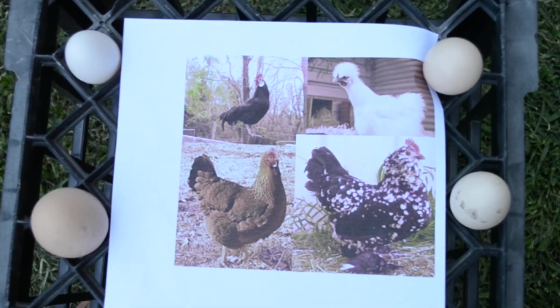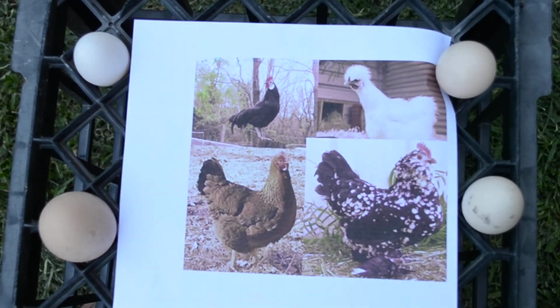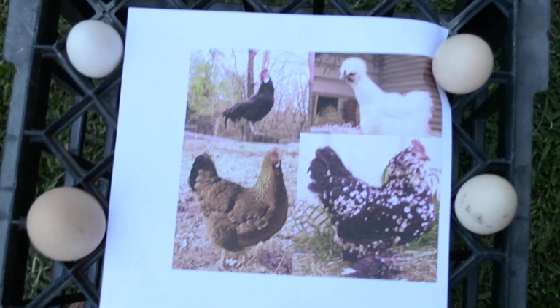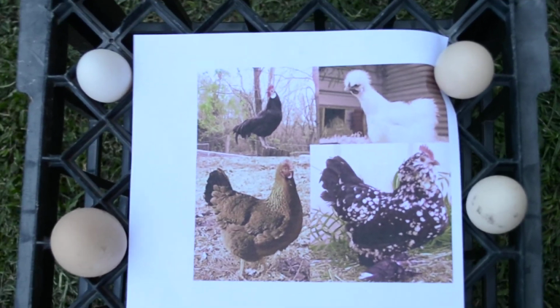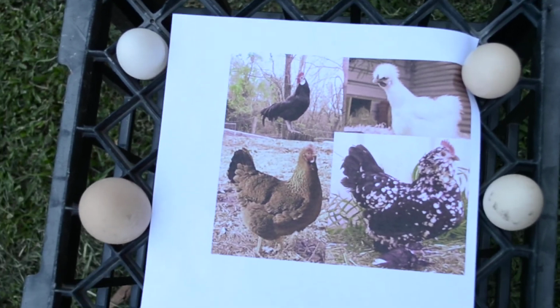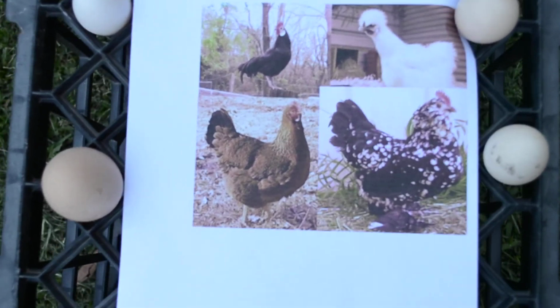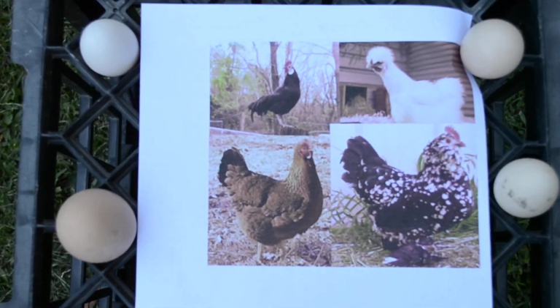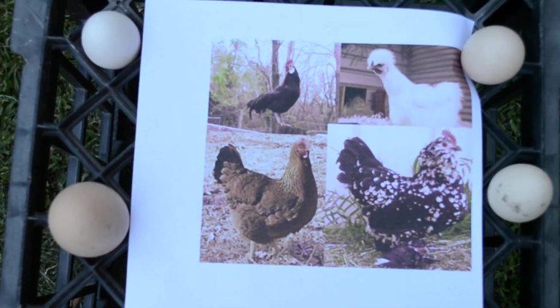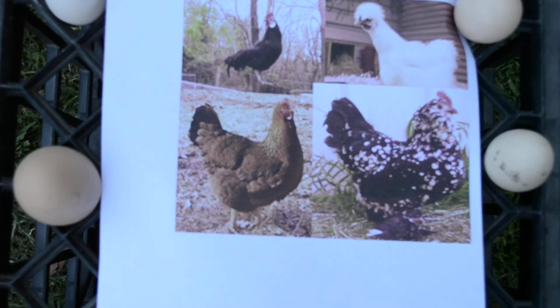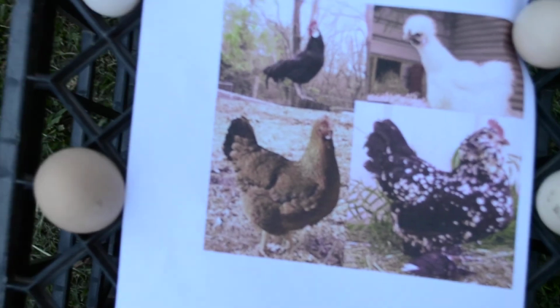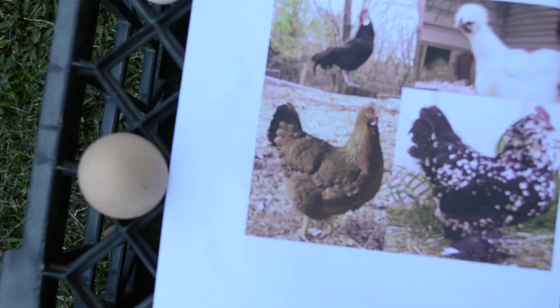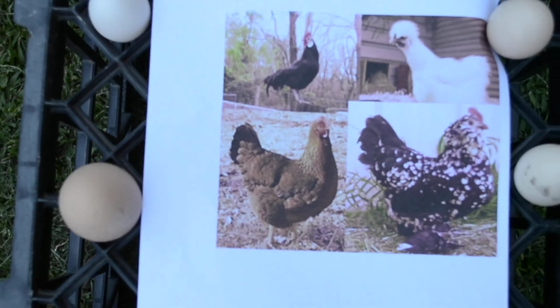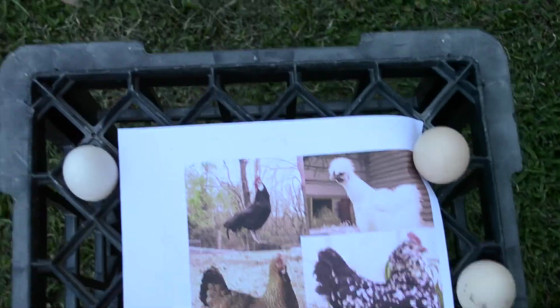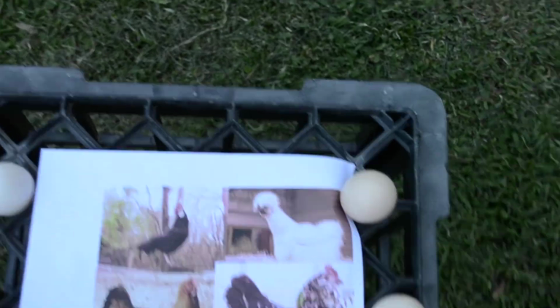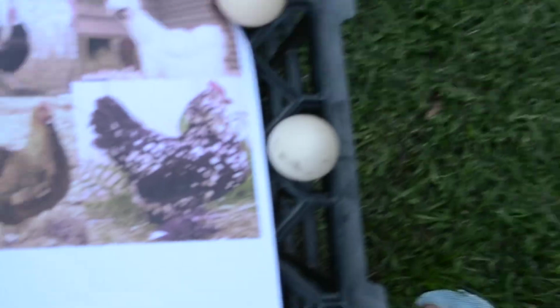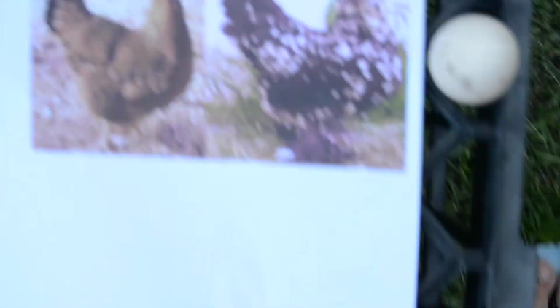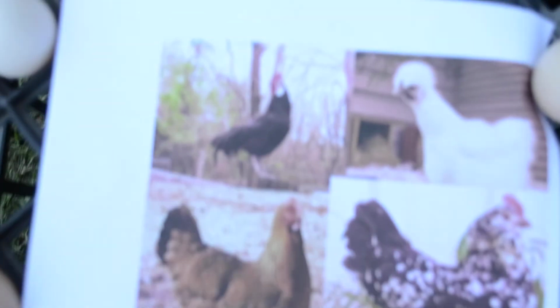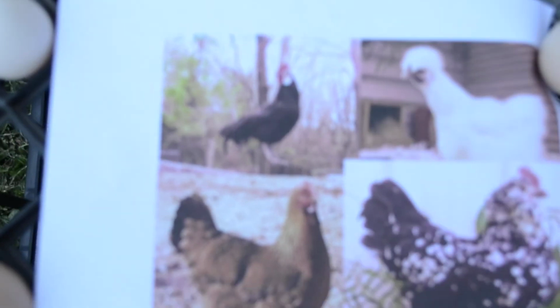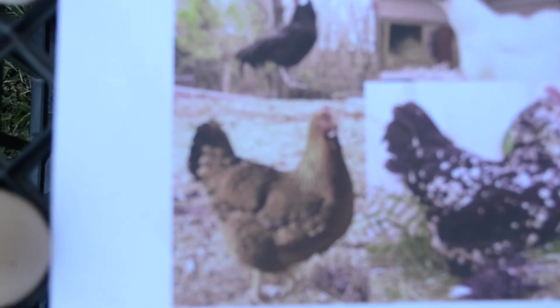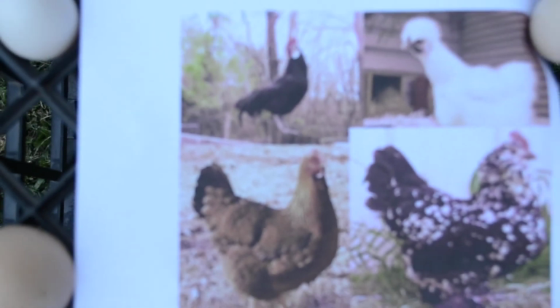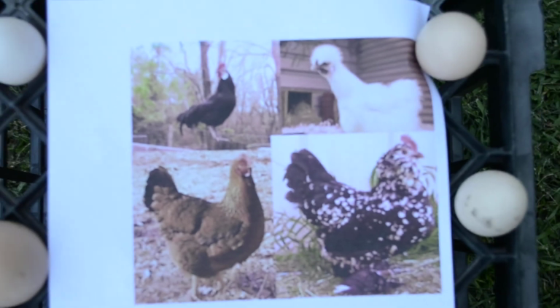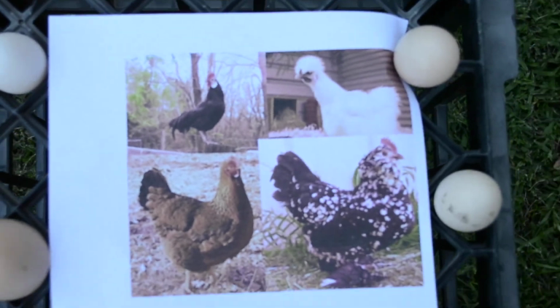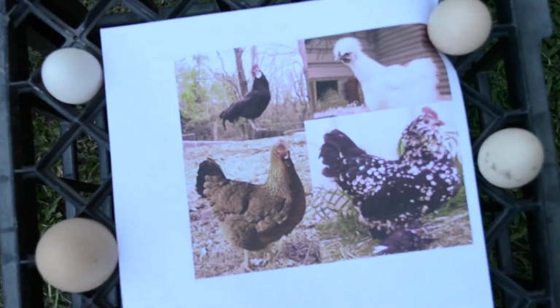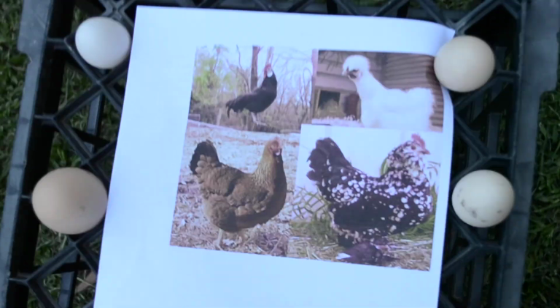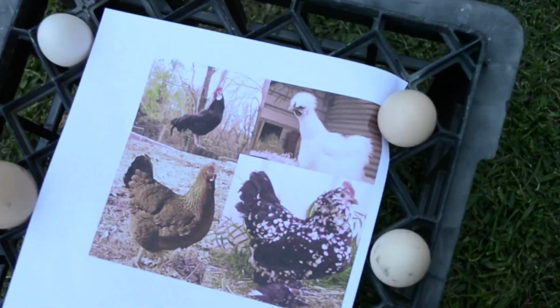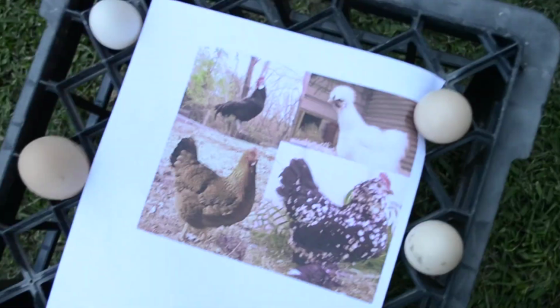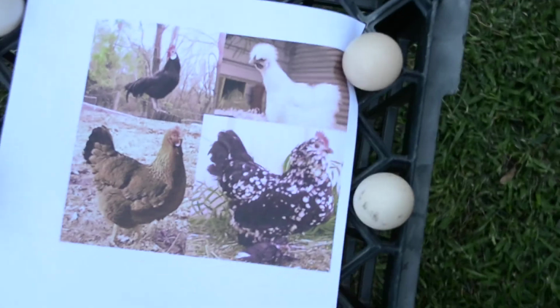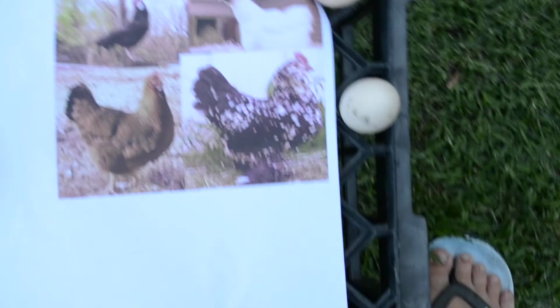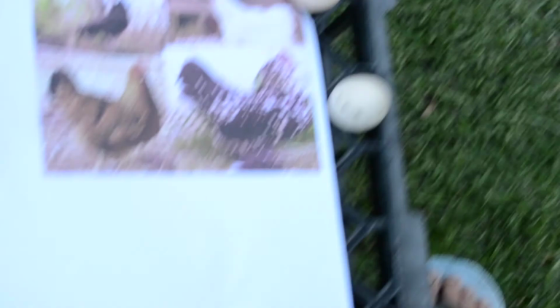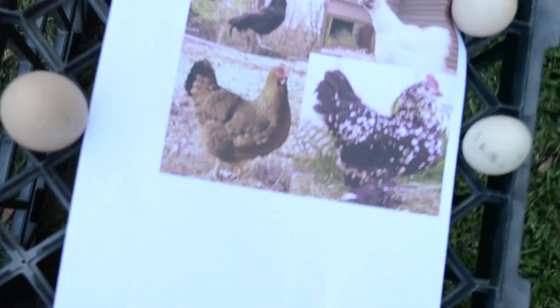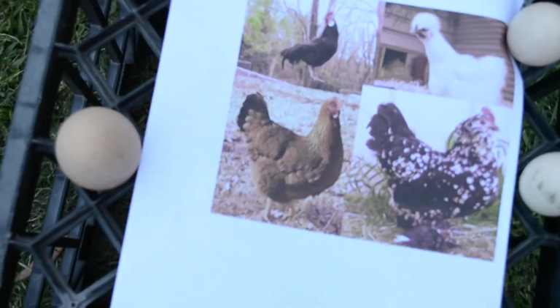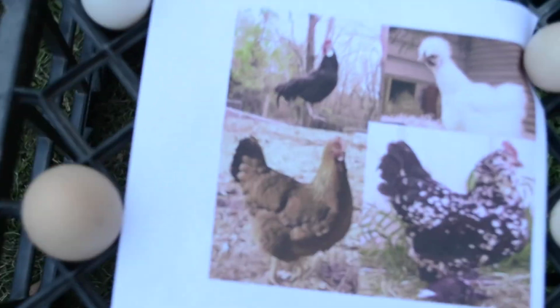As I stated in our most recent video, we are doing a comparison of eggs from our different breeds. Here we have five breeds, but there's only four shown here because one of ours is not laying. As you know, the Belgian d'Anvers chicks we just got yesterday.